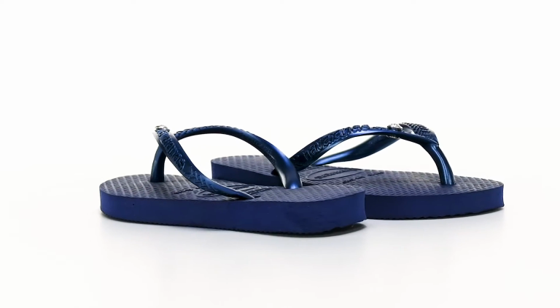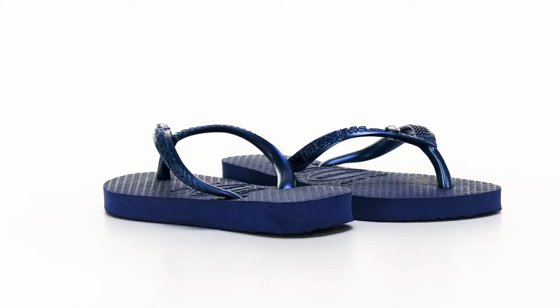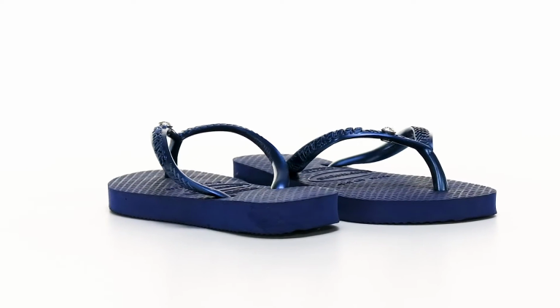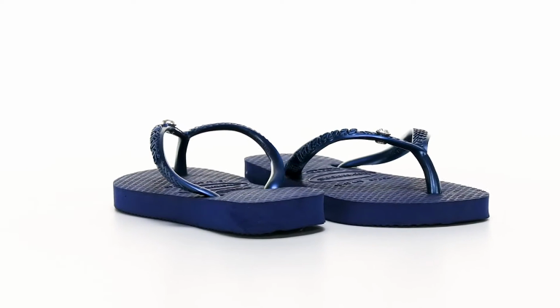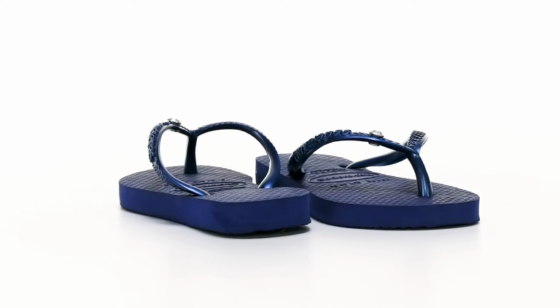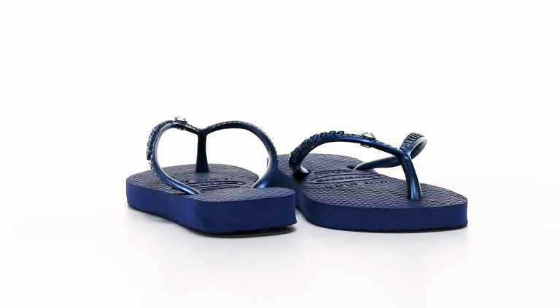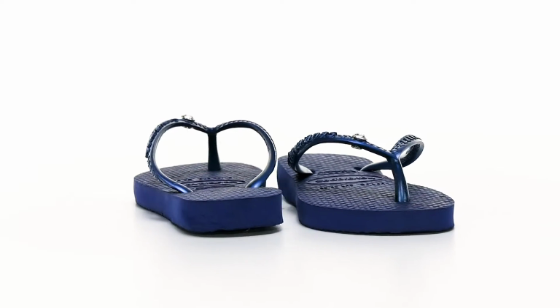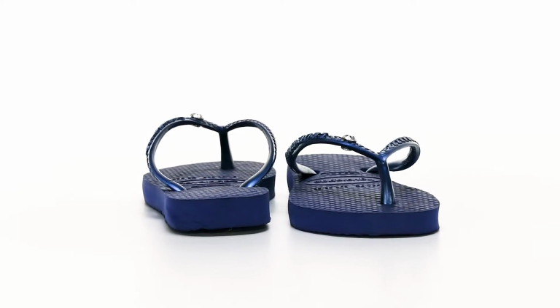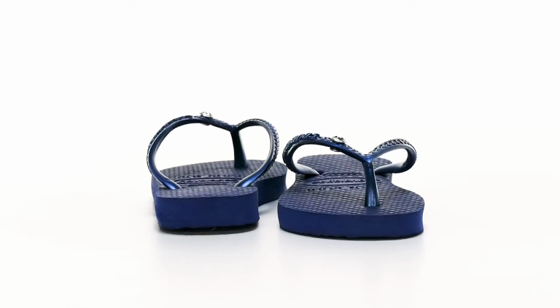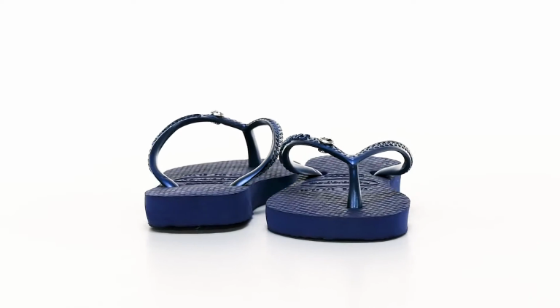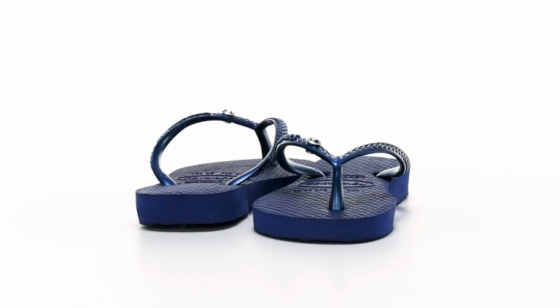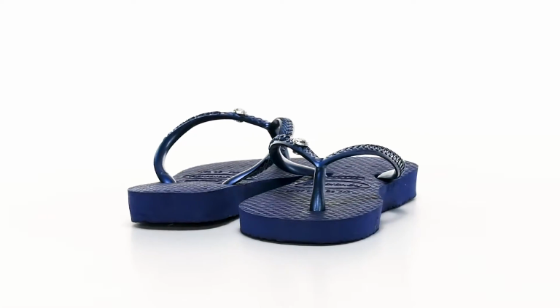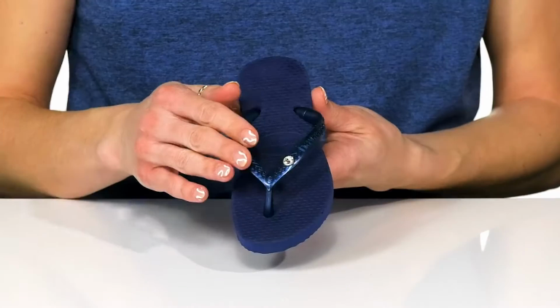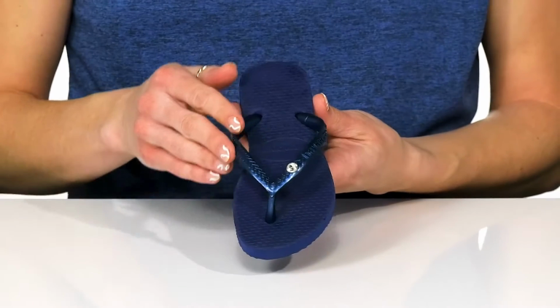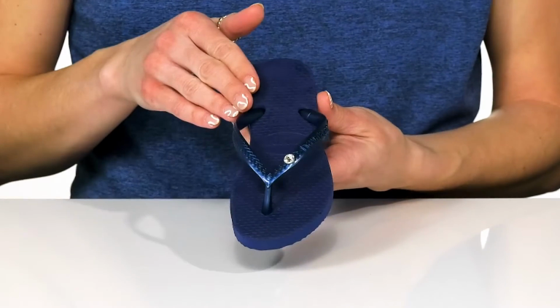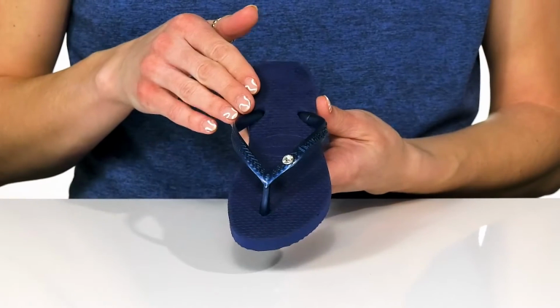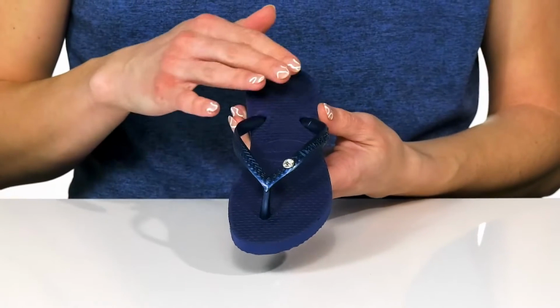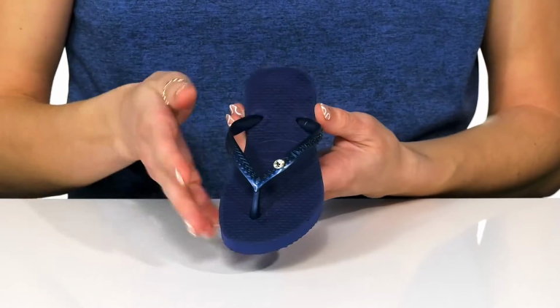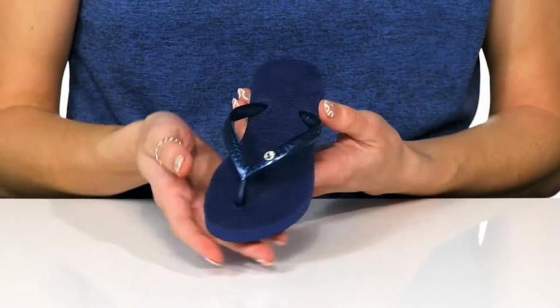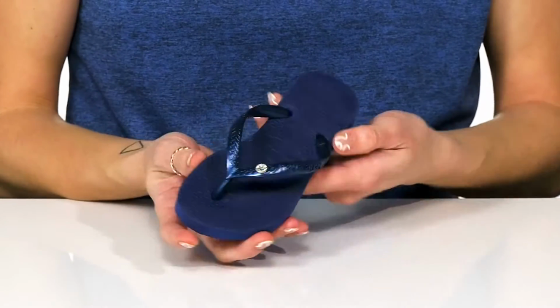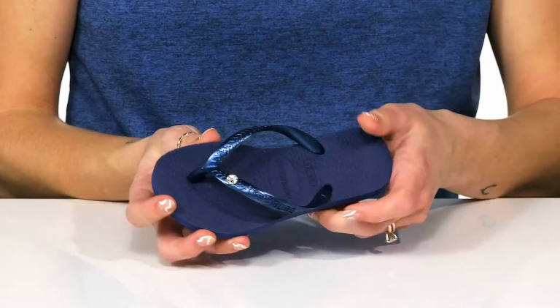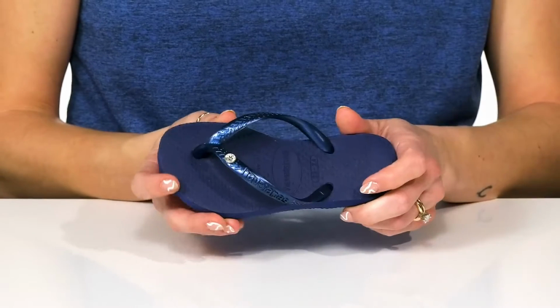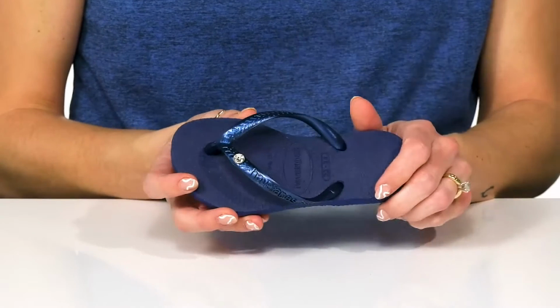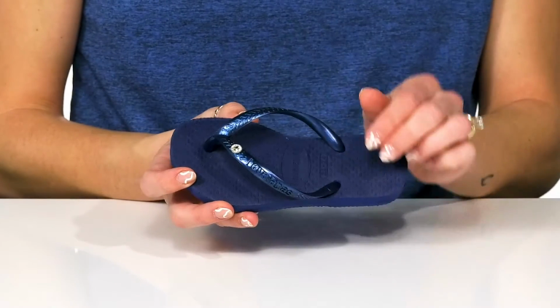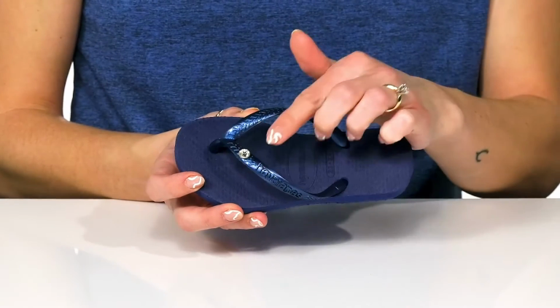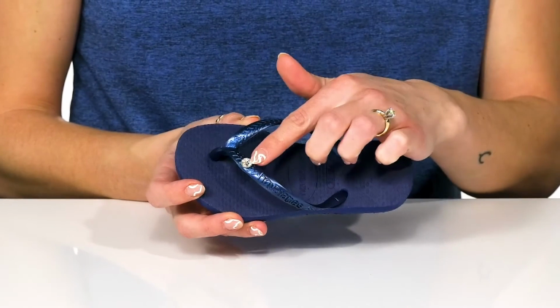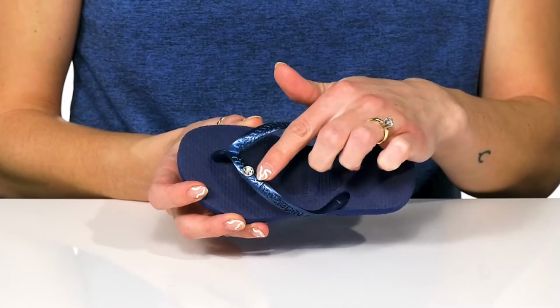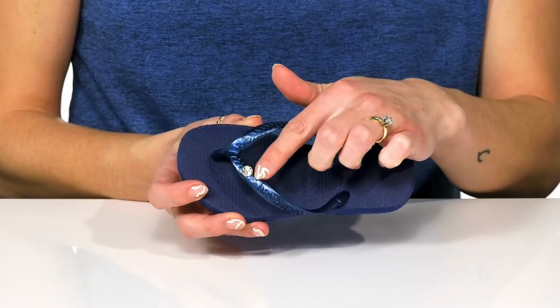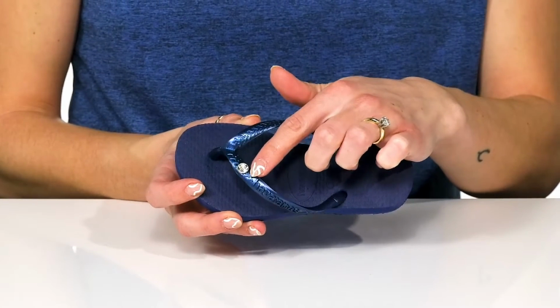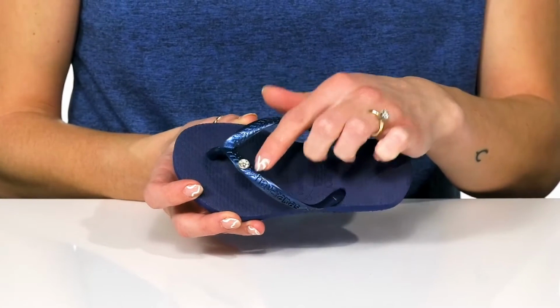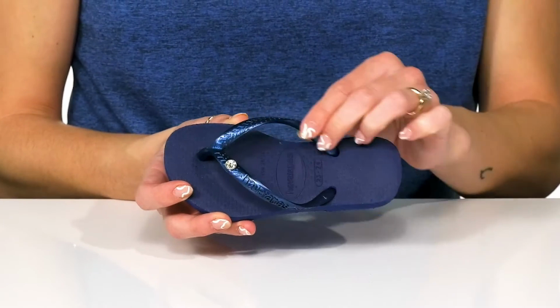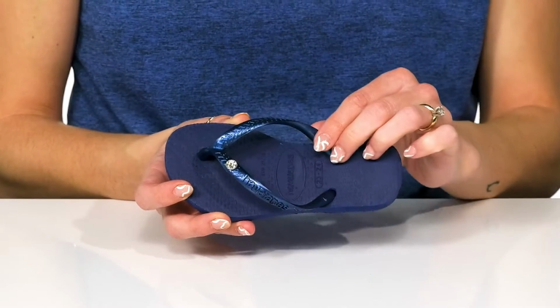Let your little one walk around in style with these really cute flip-flops this season. These feature a synthetic upper and are available in so many other colors. I love the little pop of crystal that is shimmery on the straps.